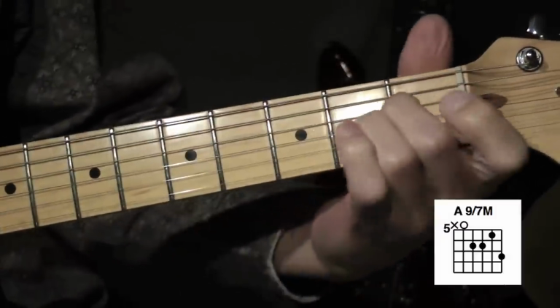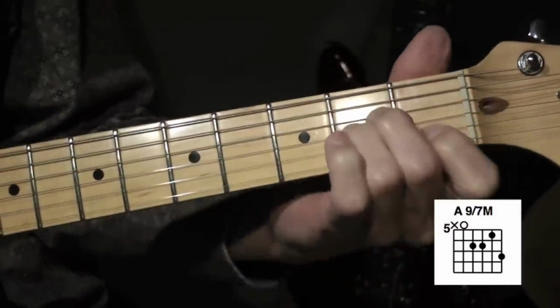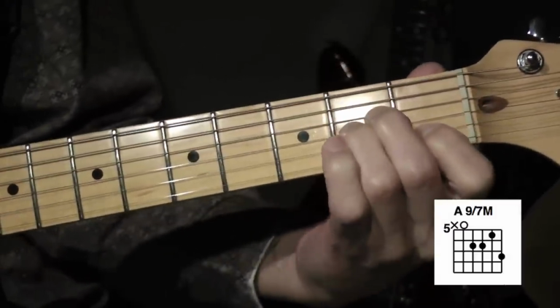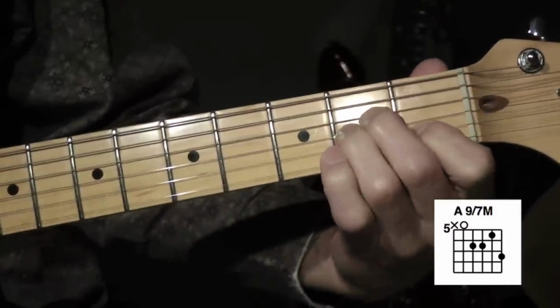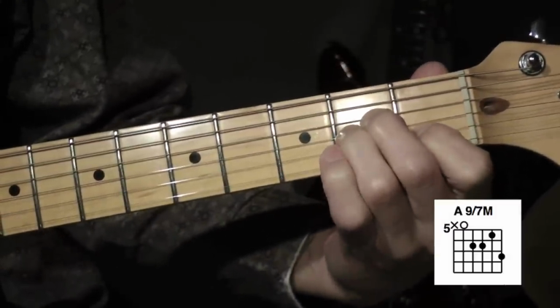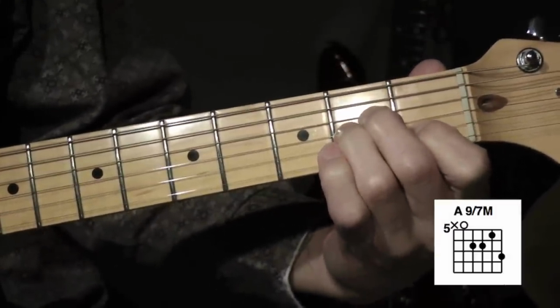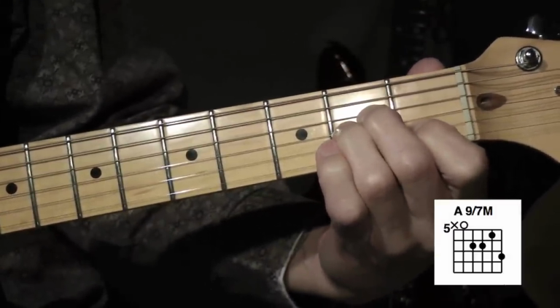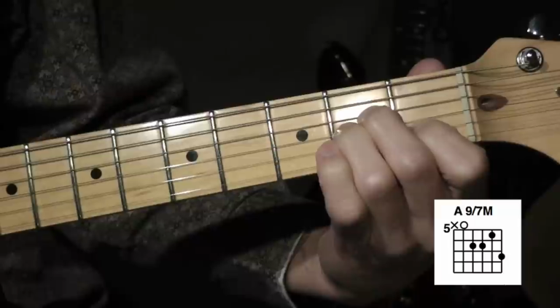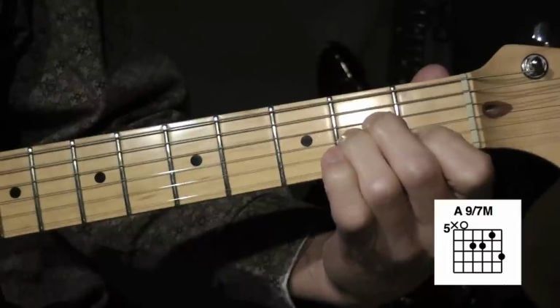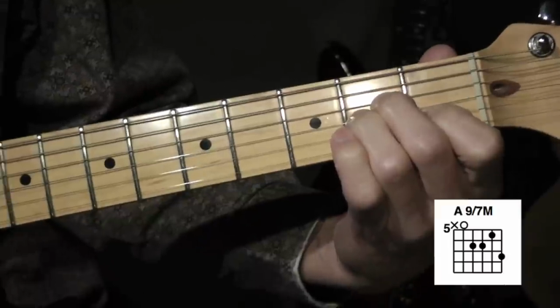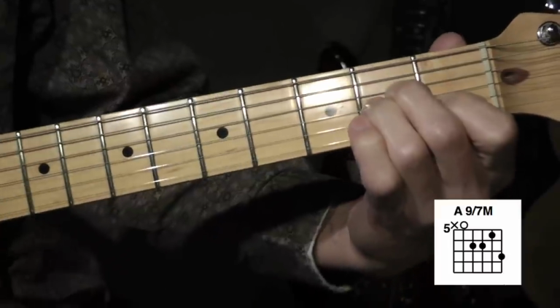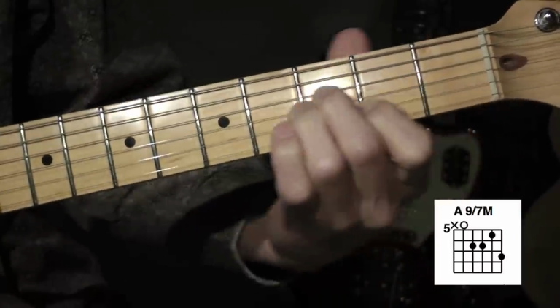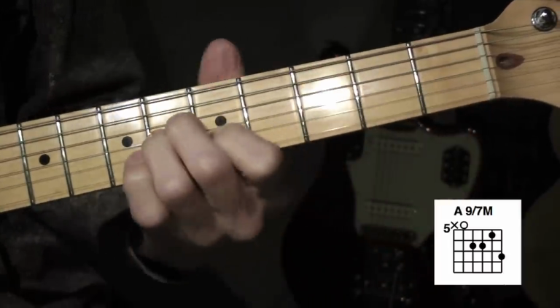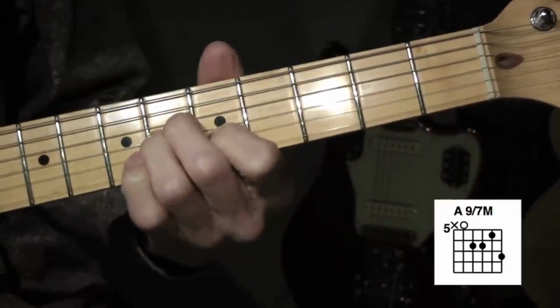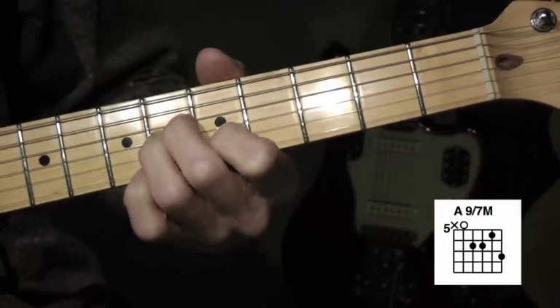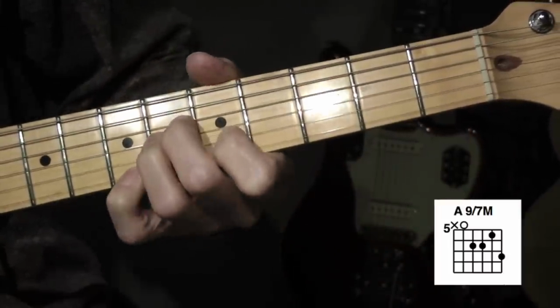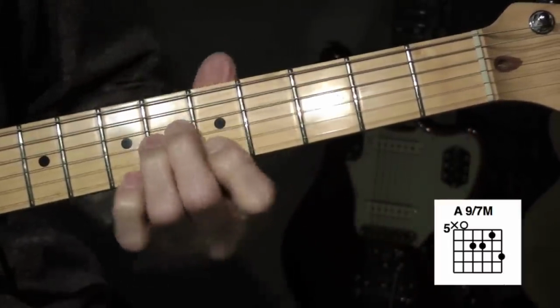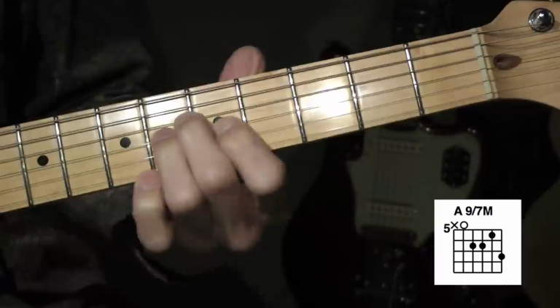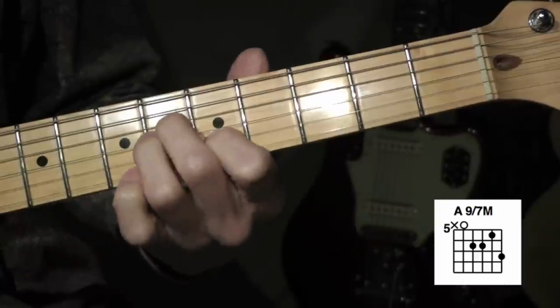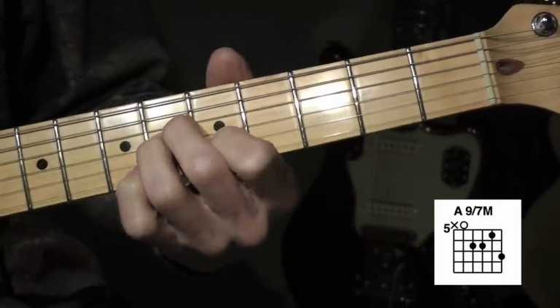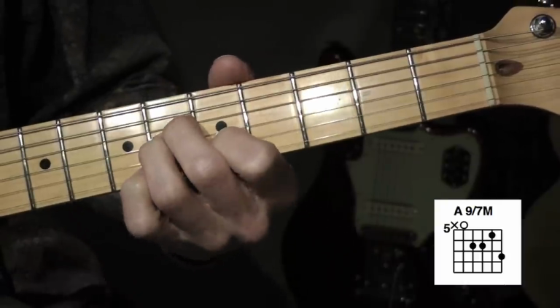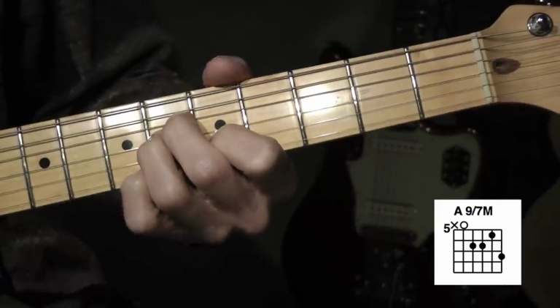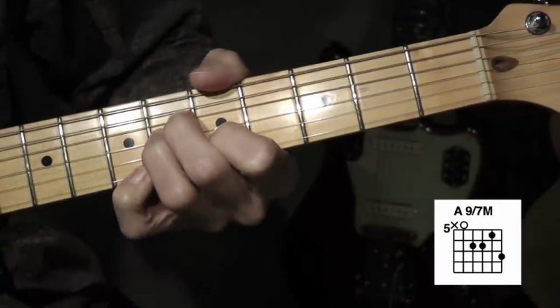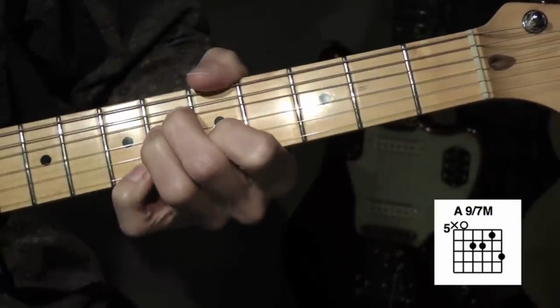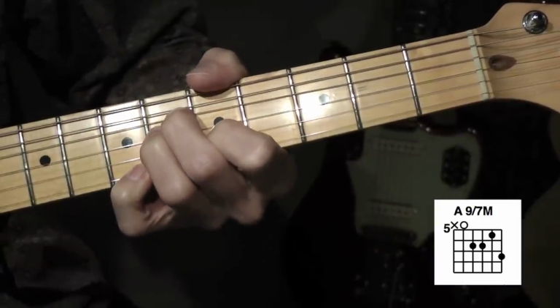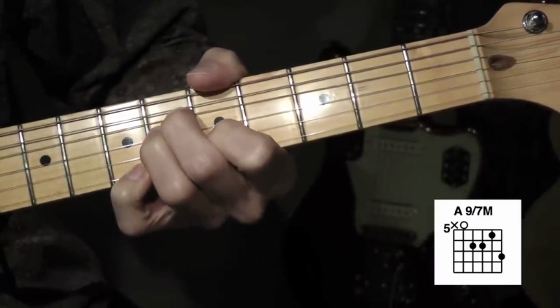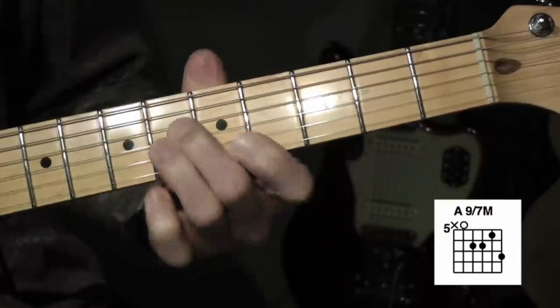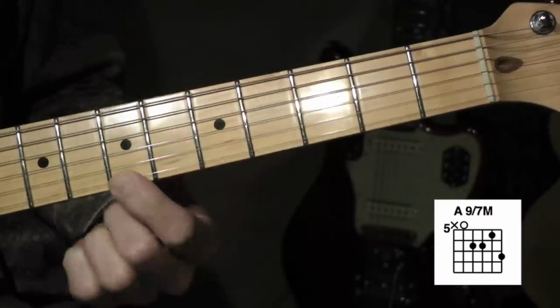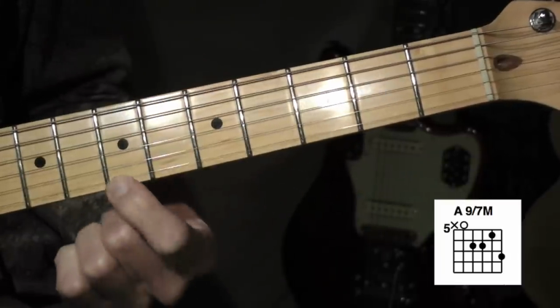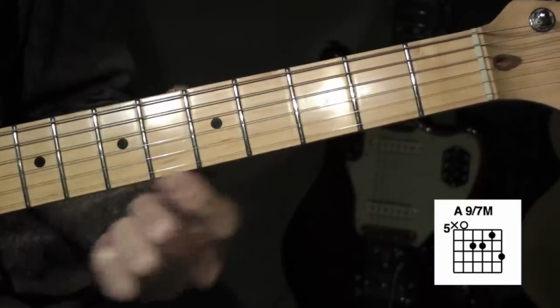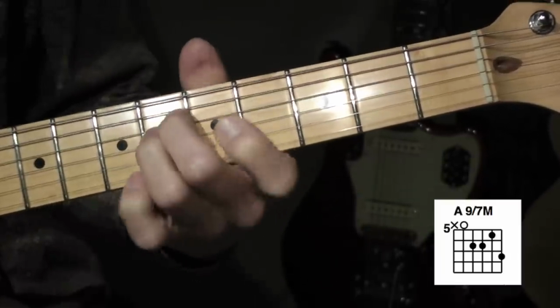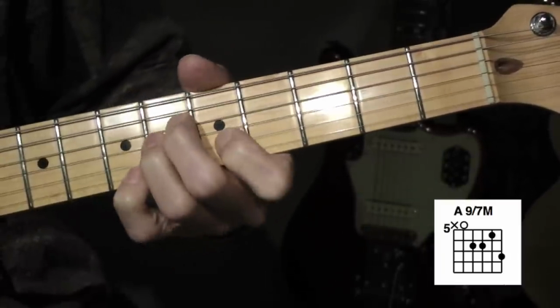If you just play an A minor chord down here, open position, and then you just move your fingers up right here. And then I add this note here with my pinky.